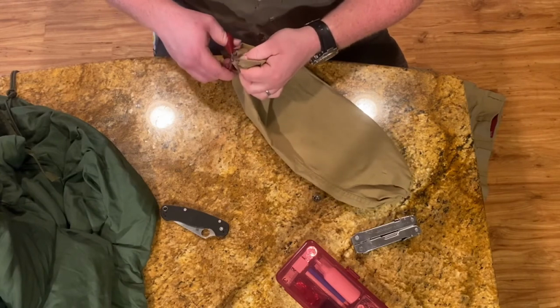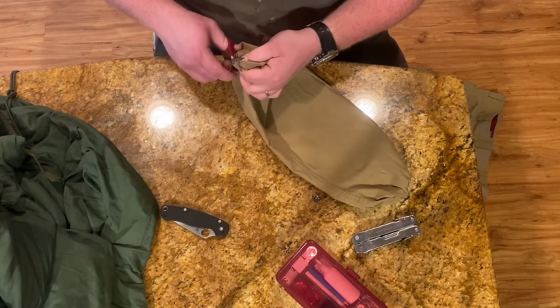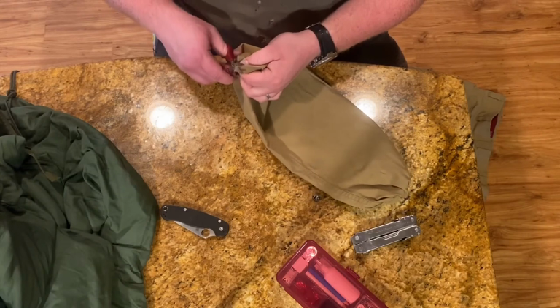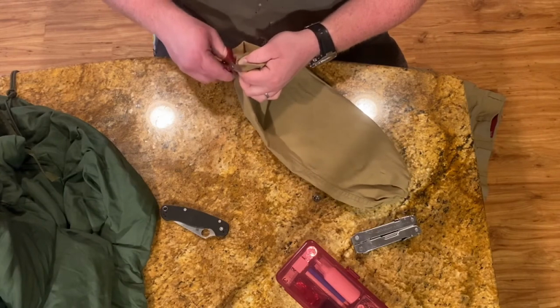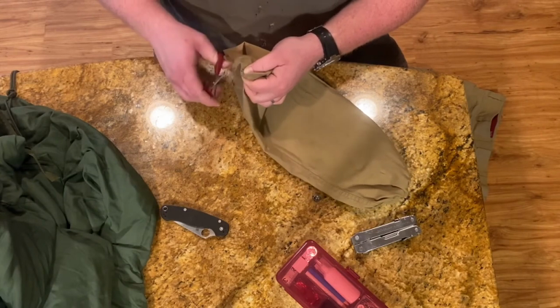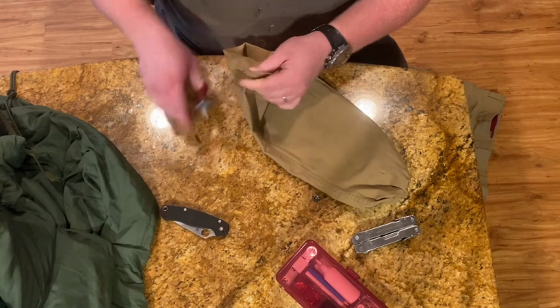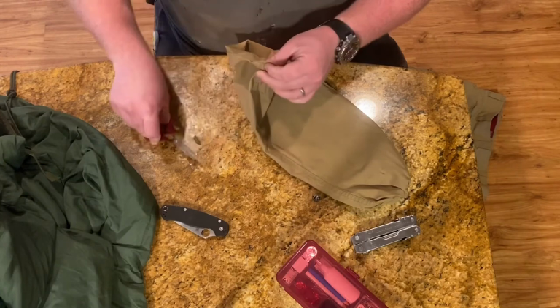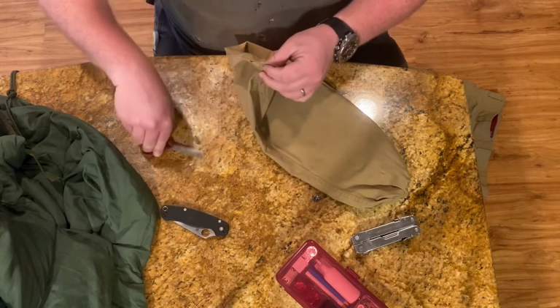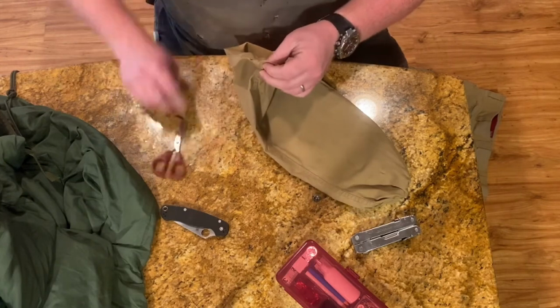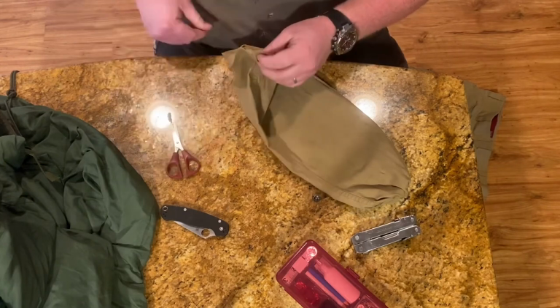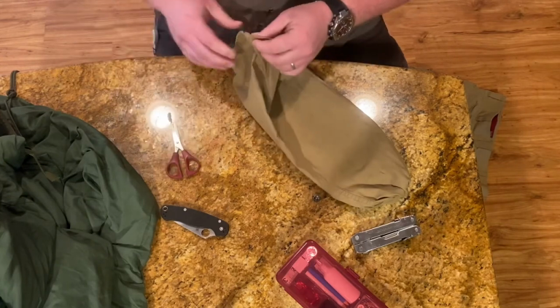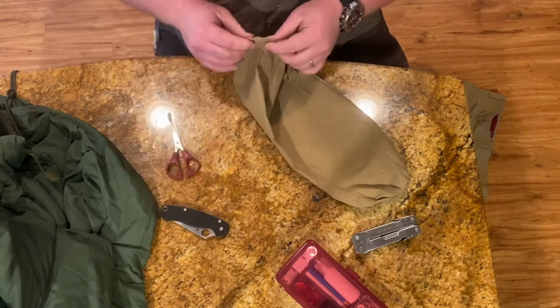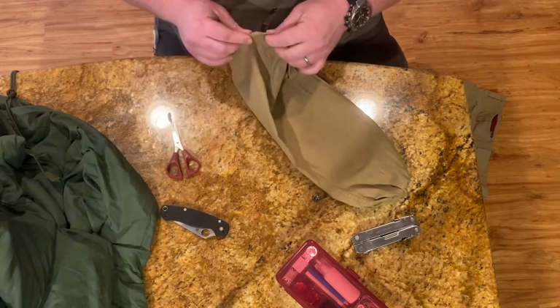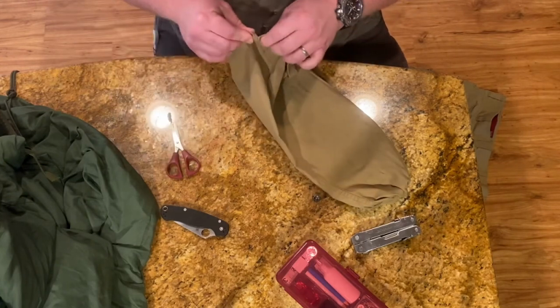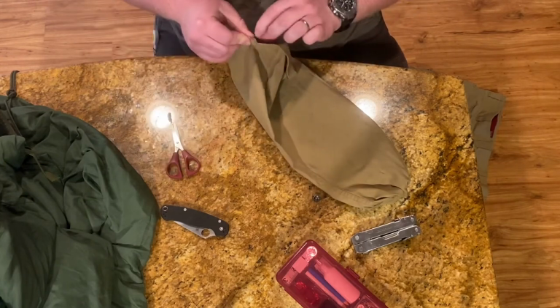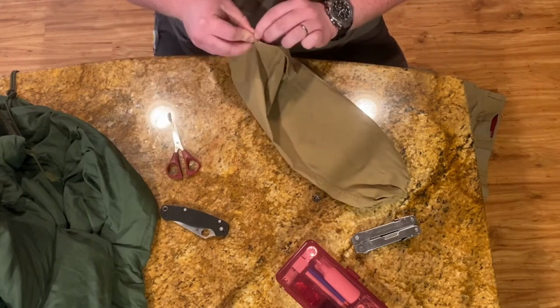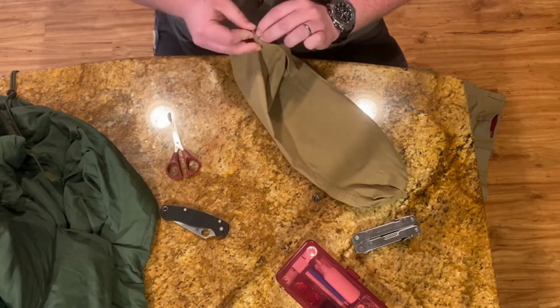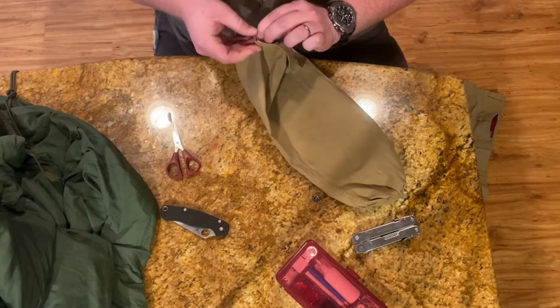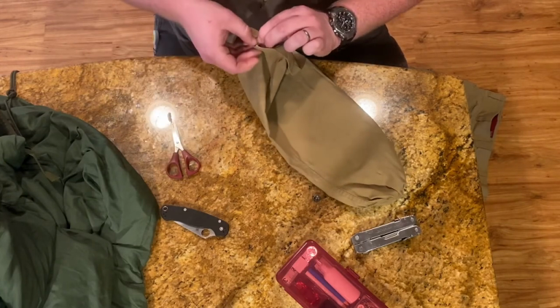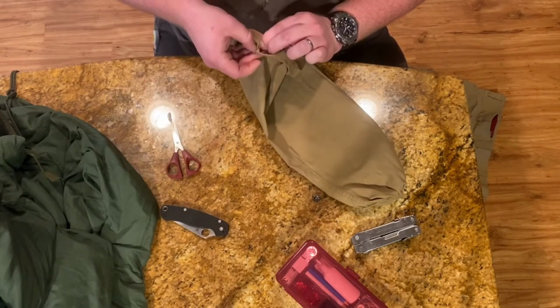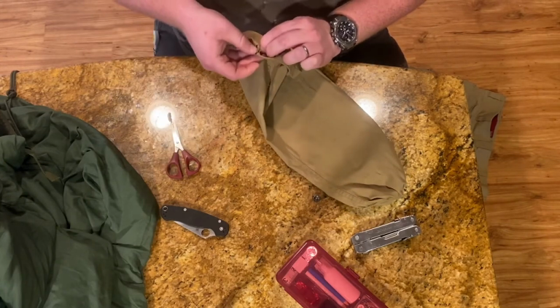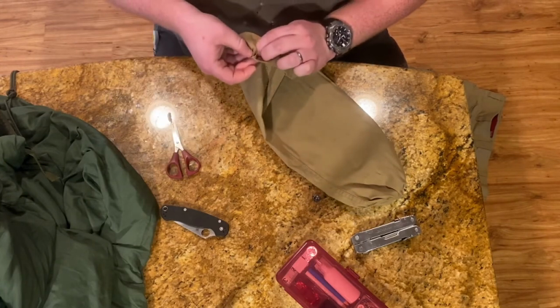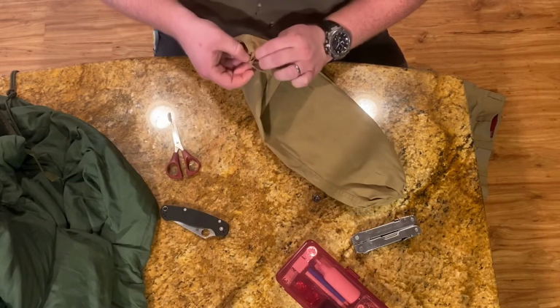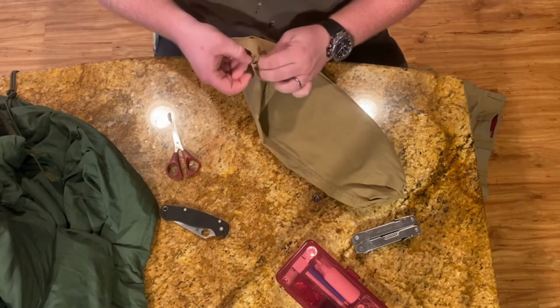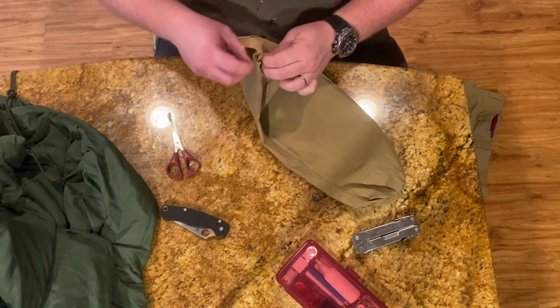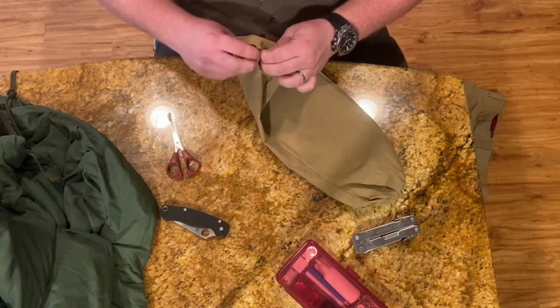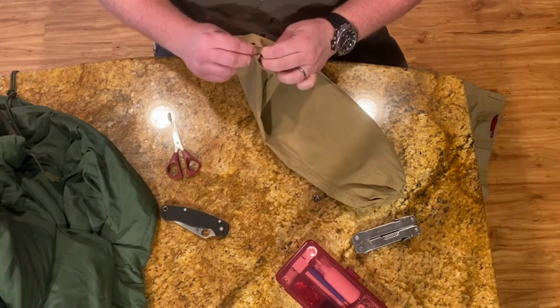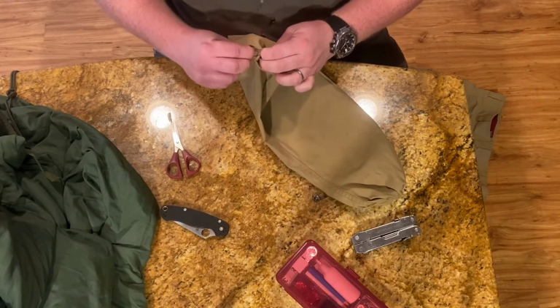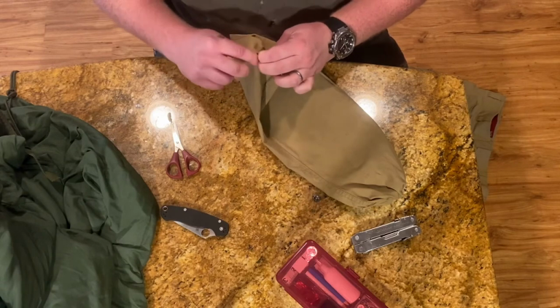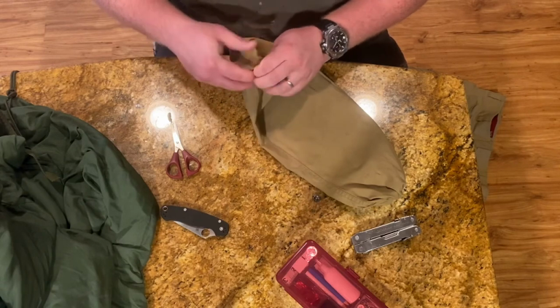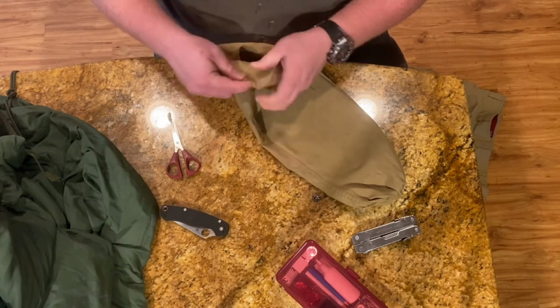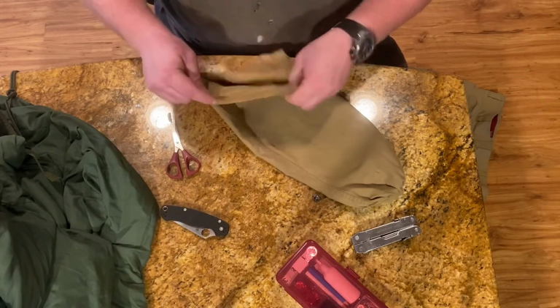Now I've got a small hole cut there. Getting it separated — hopefully you can see it.